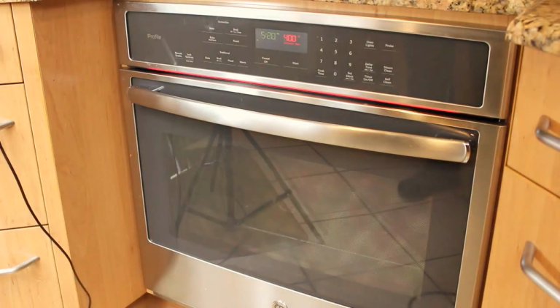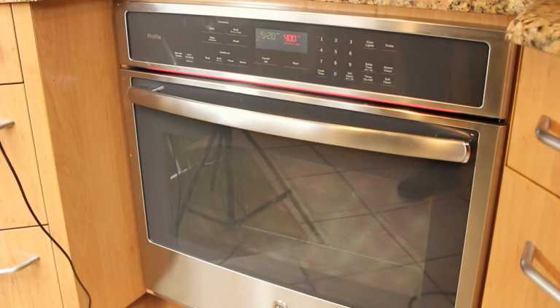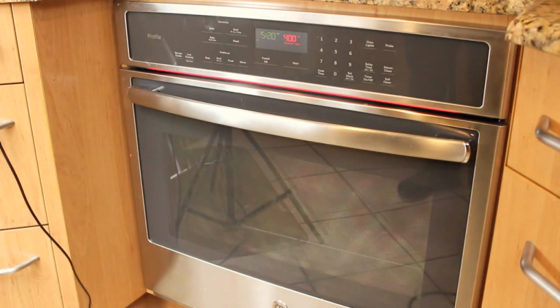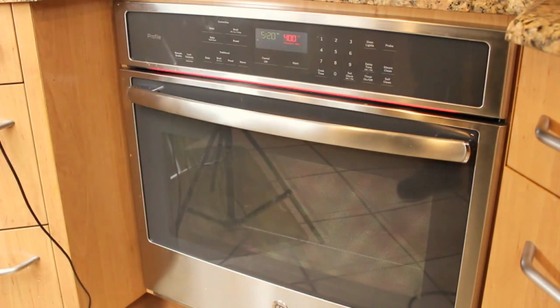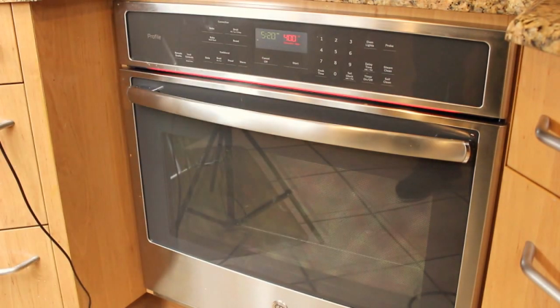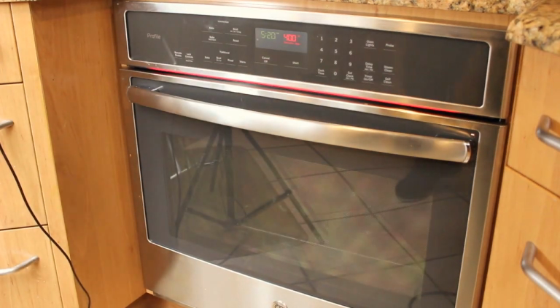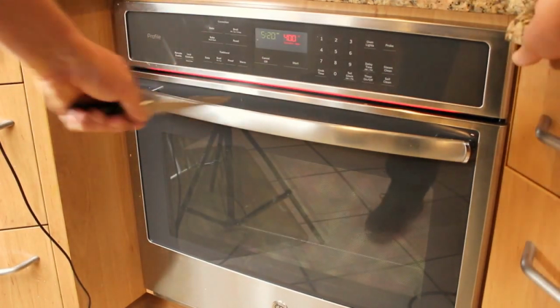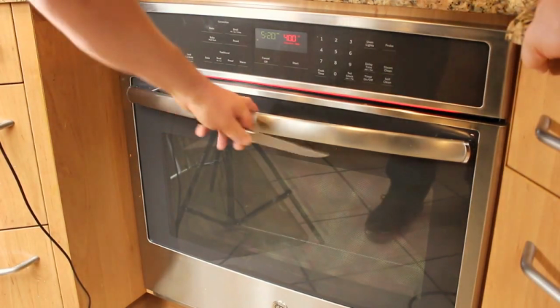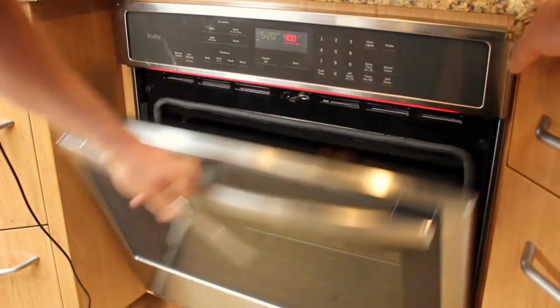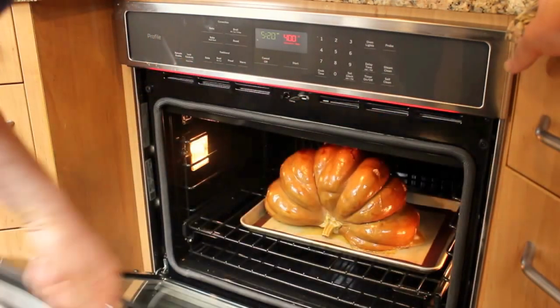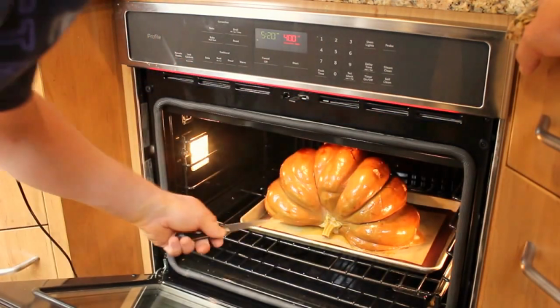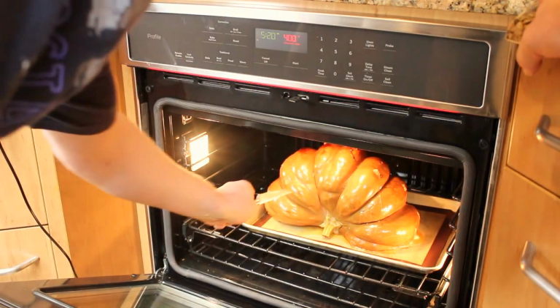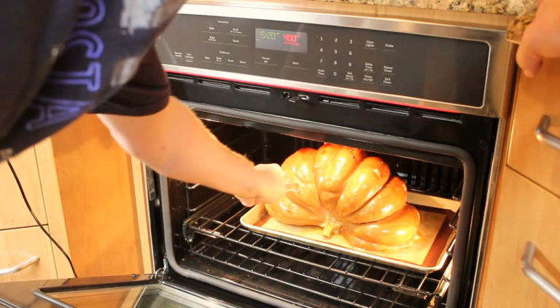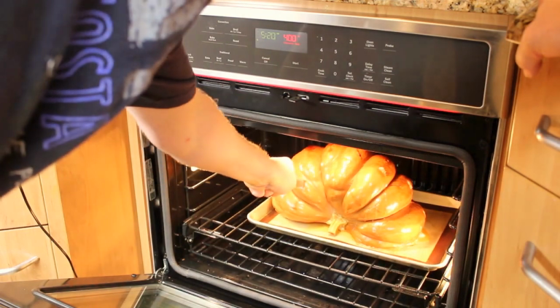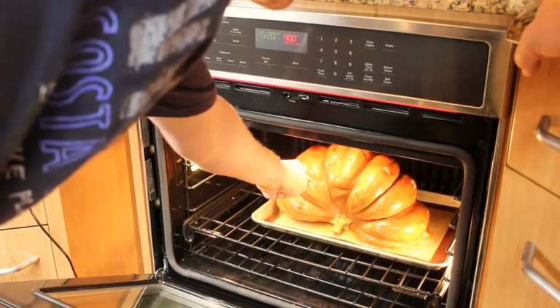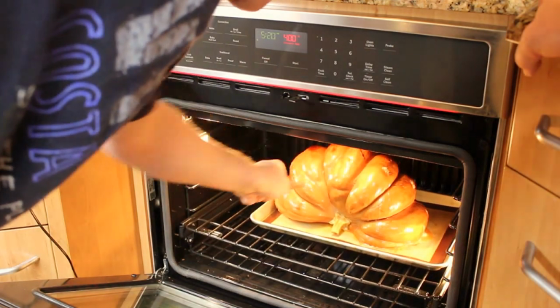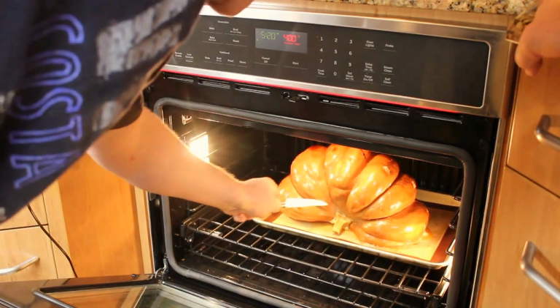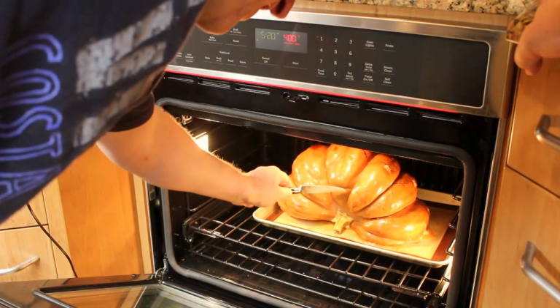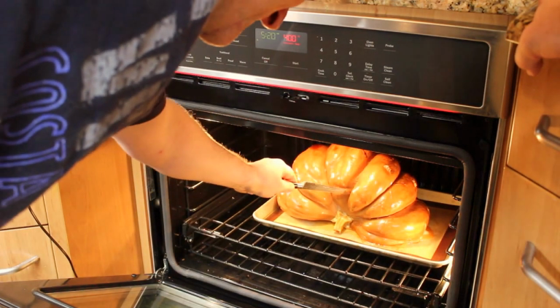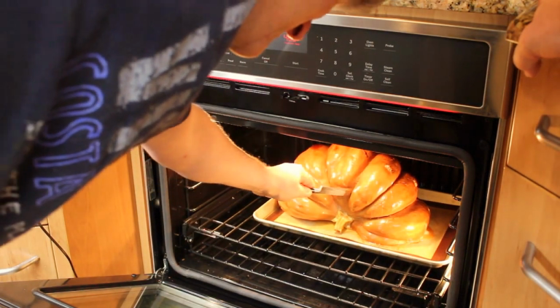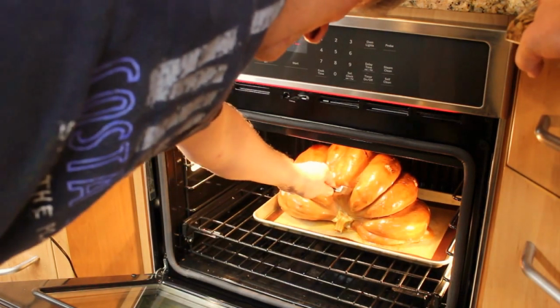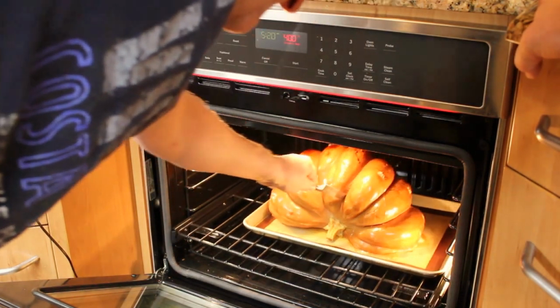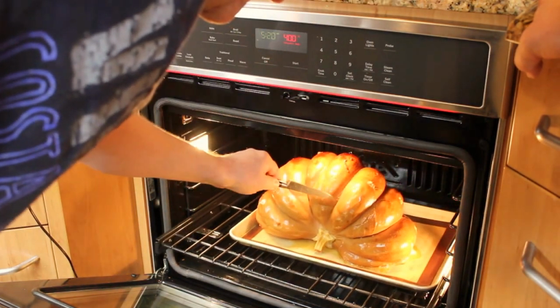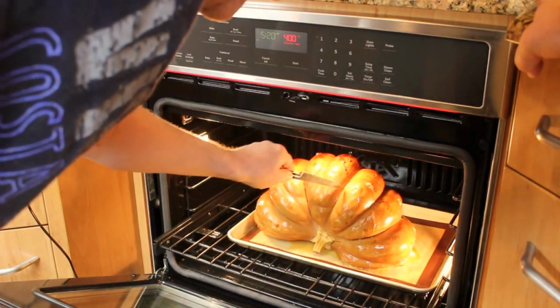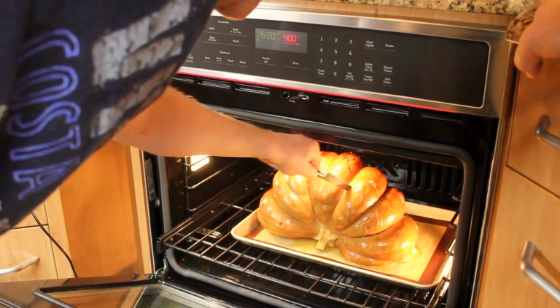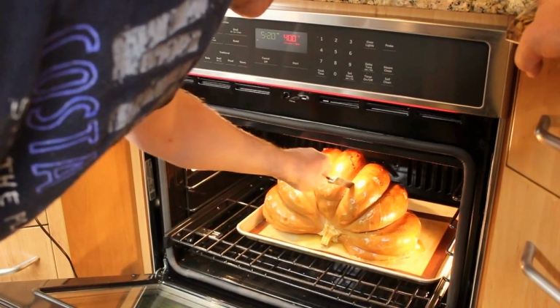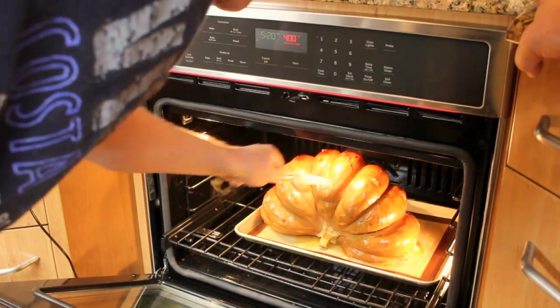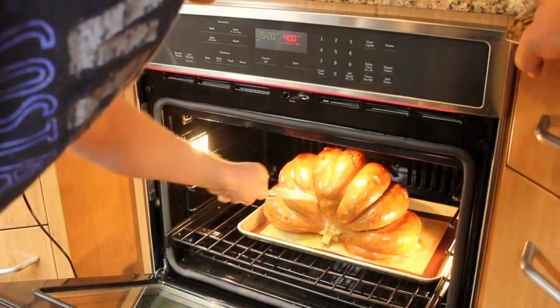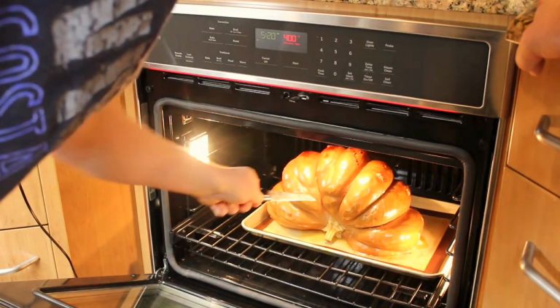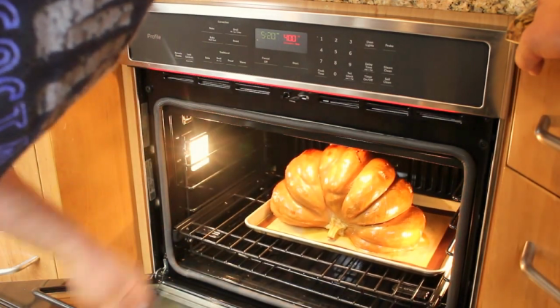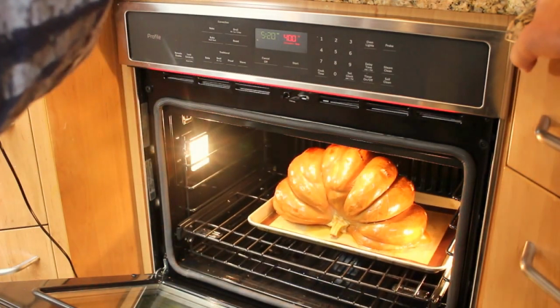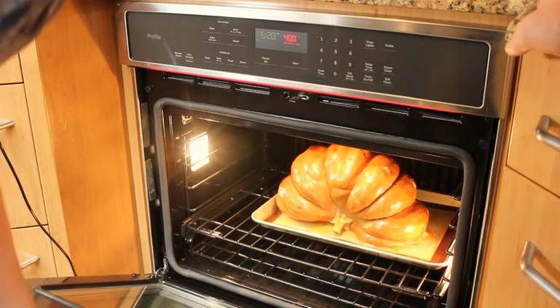It's been another 20 minutes. Let's see where we're at. Making progress. I'm thinking another 10 minutes and we'll pull it.